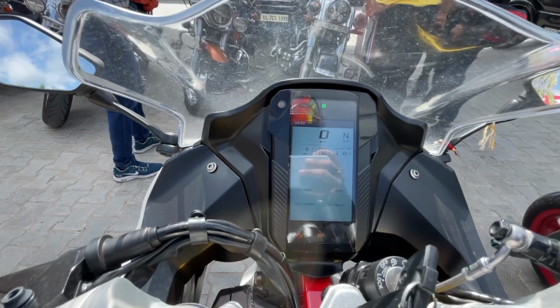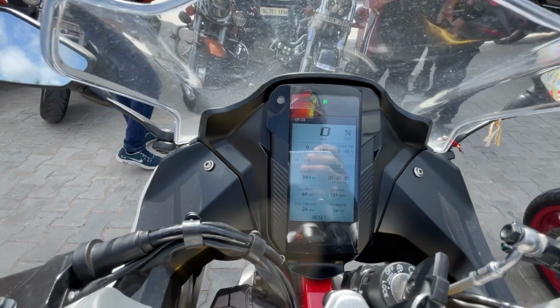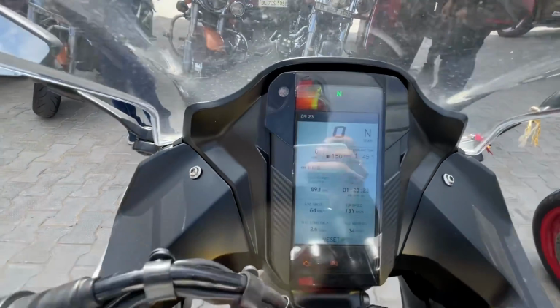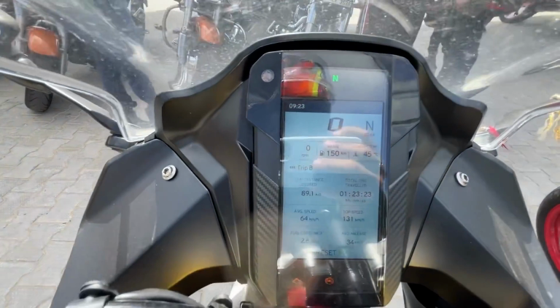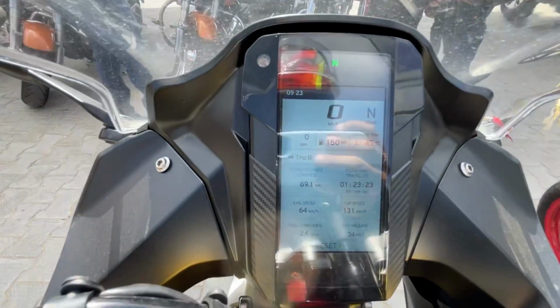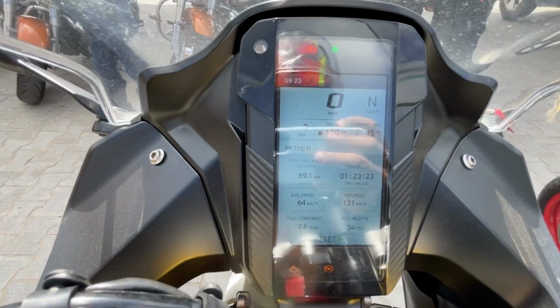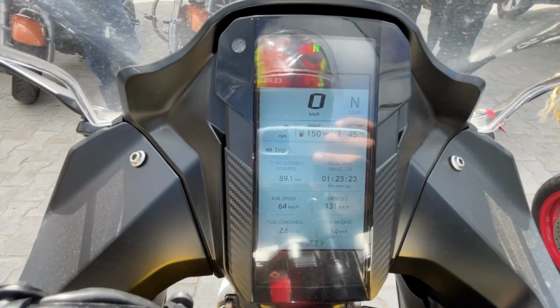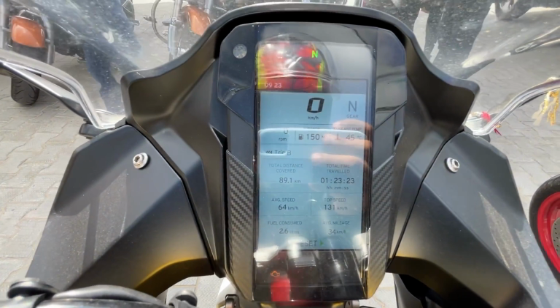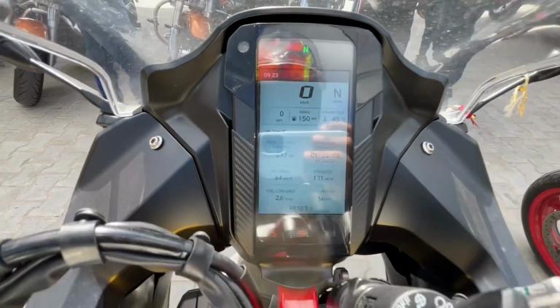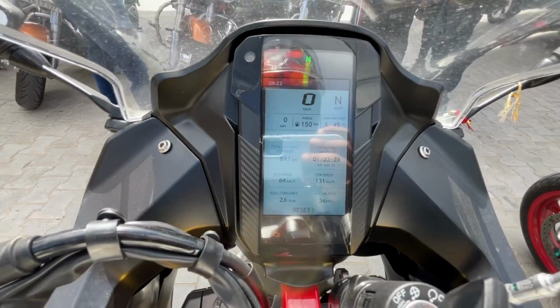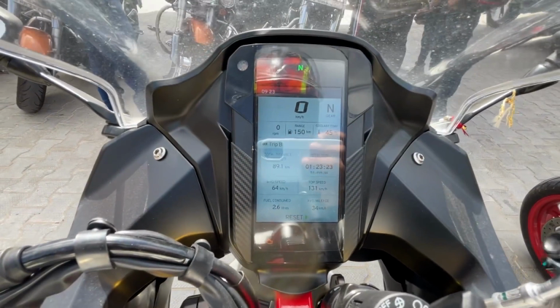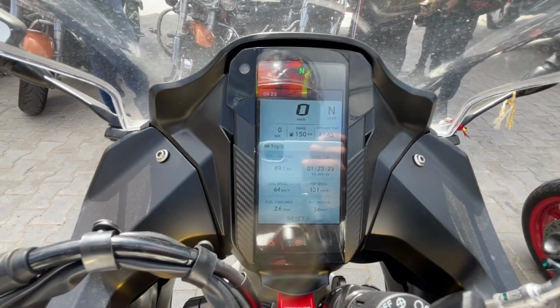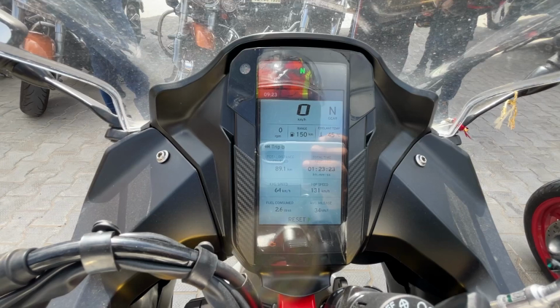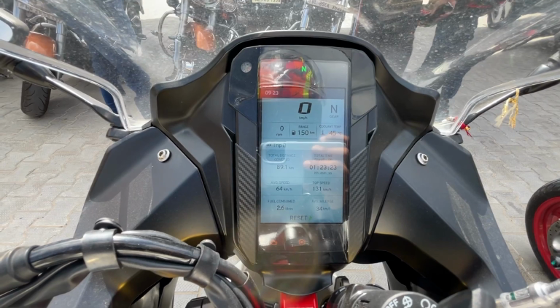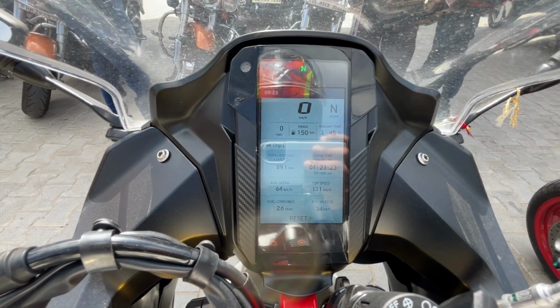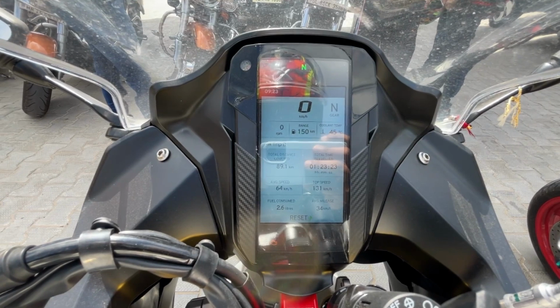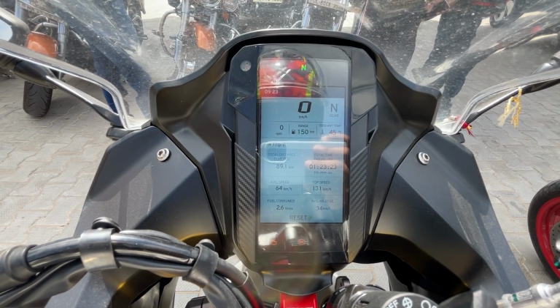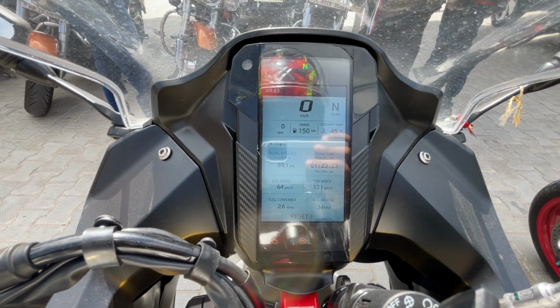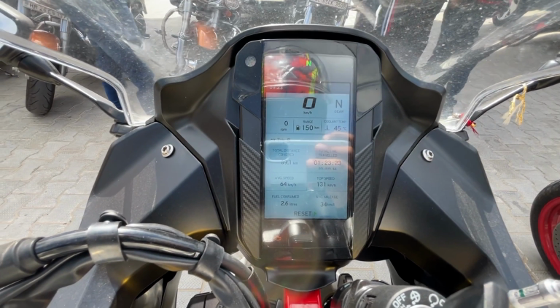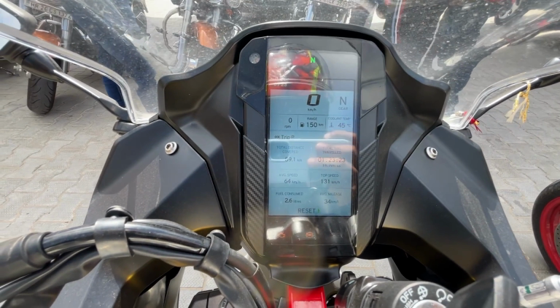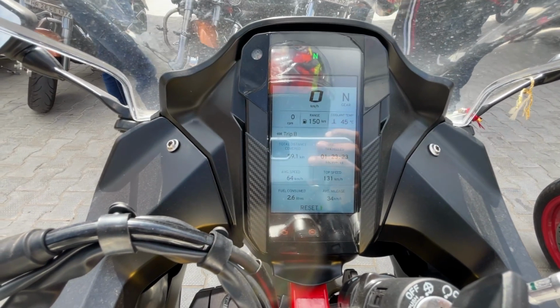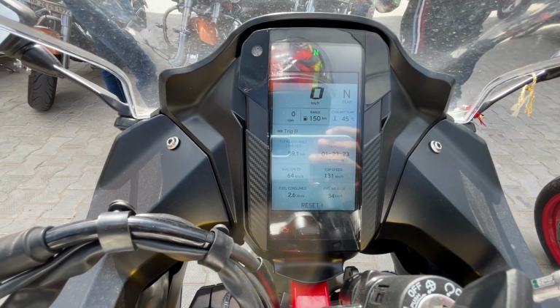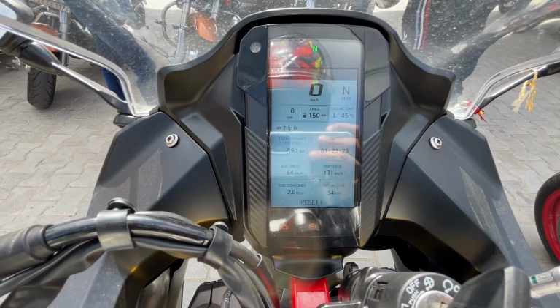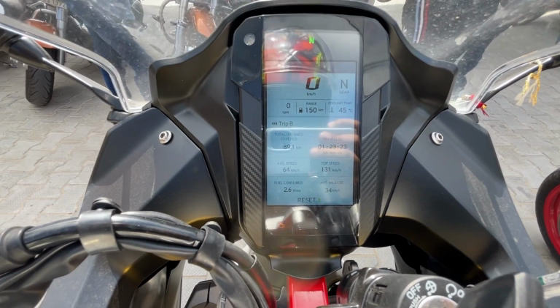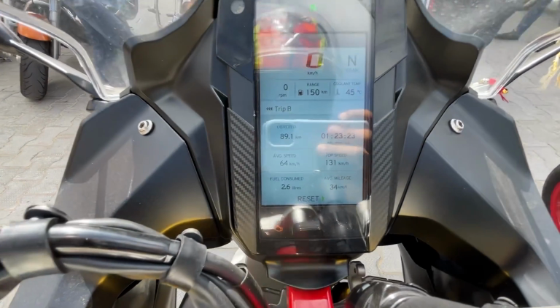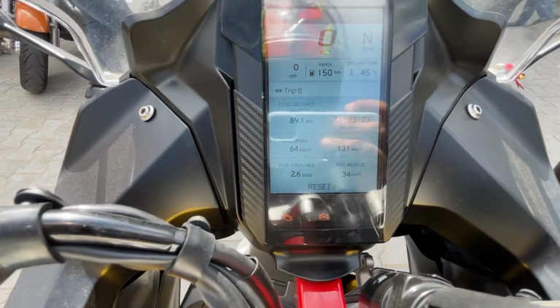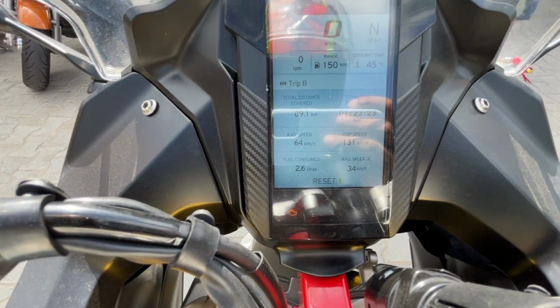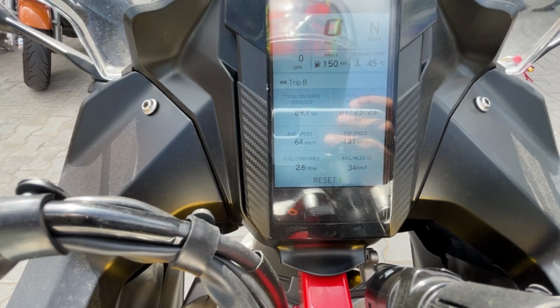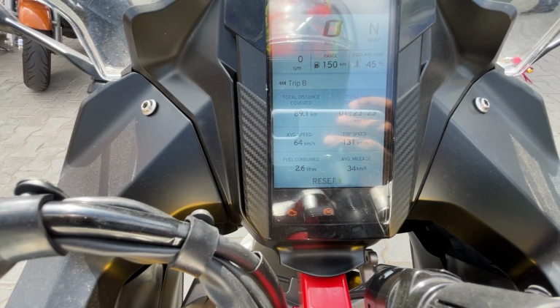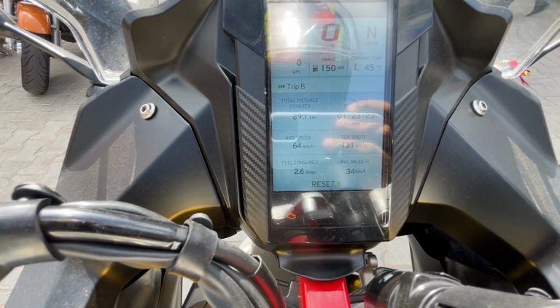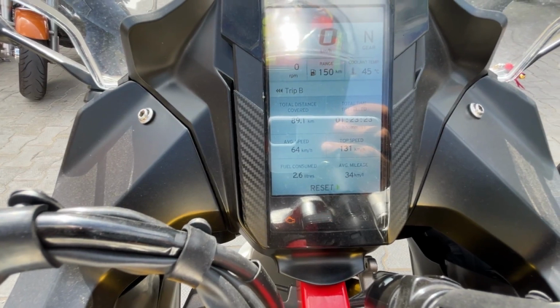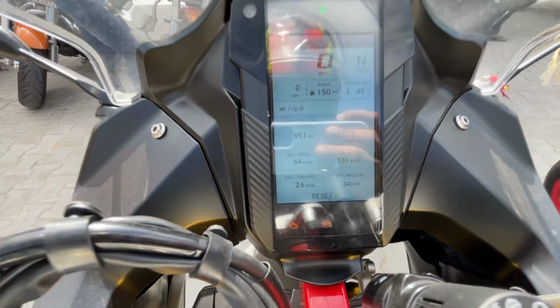You can see here: 89.1 km total distance, average speed 64 km/h, top speed 131 km/h, fuel consumed 2.6 liters, average mileage 34 km per liter.